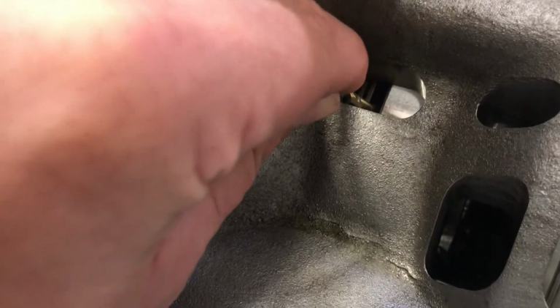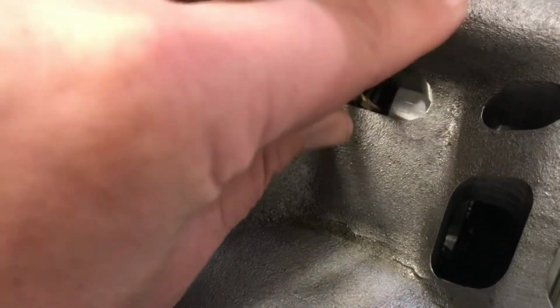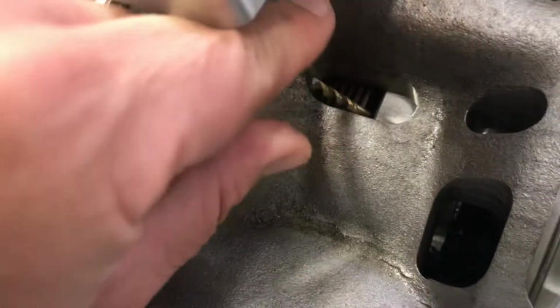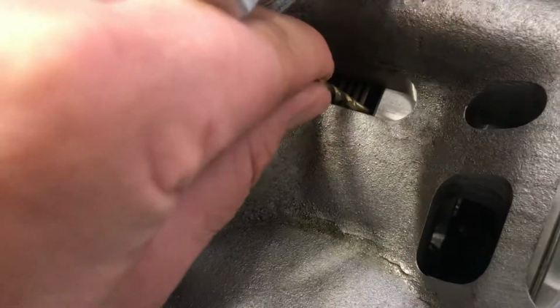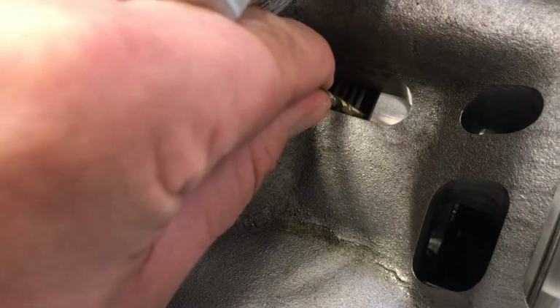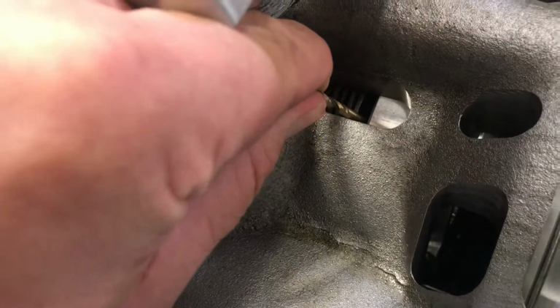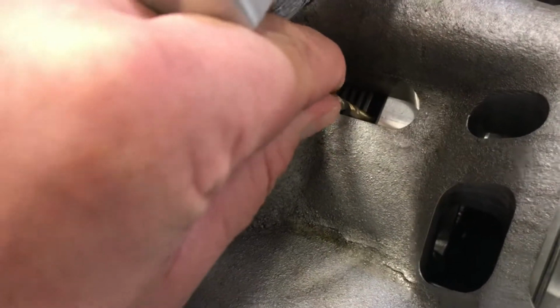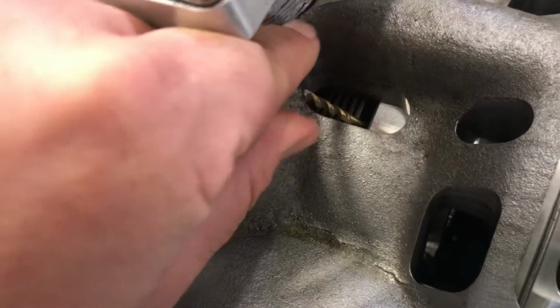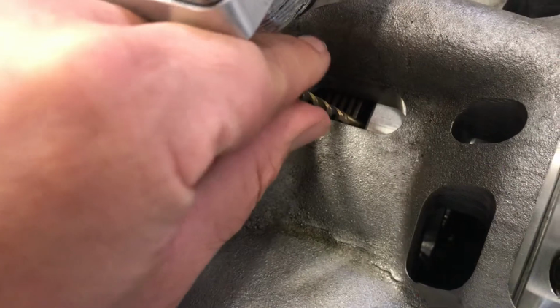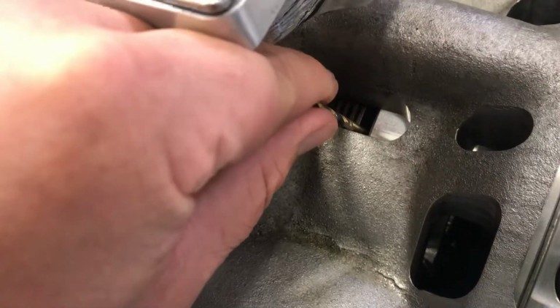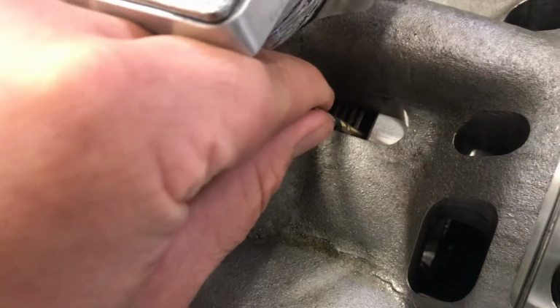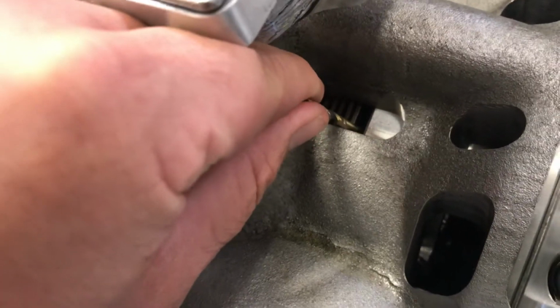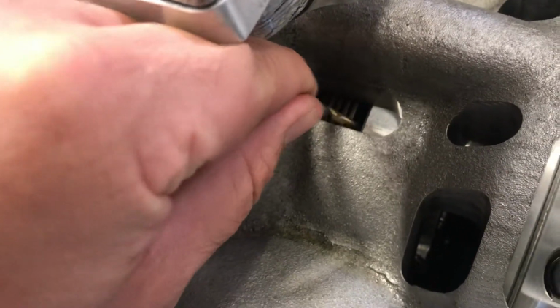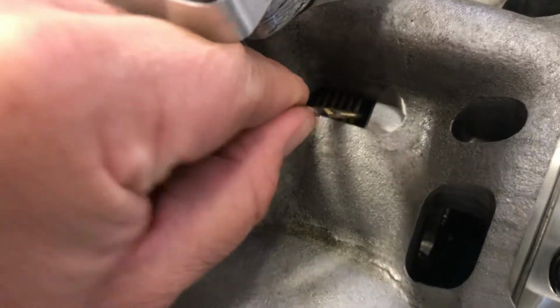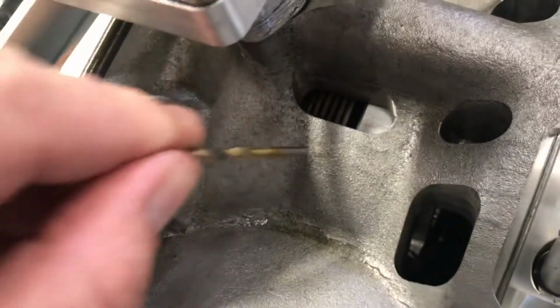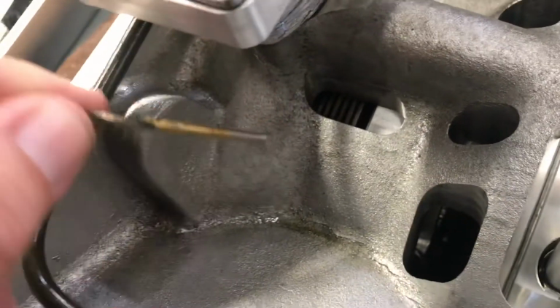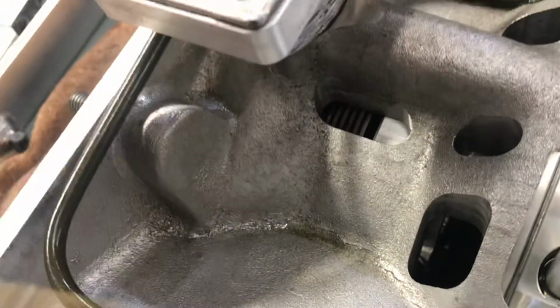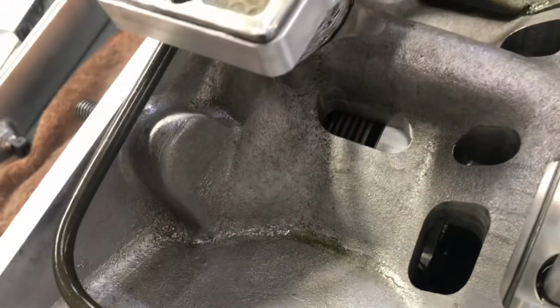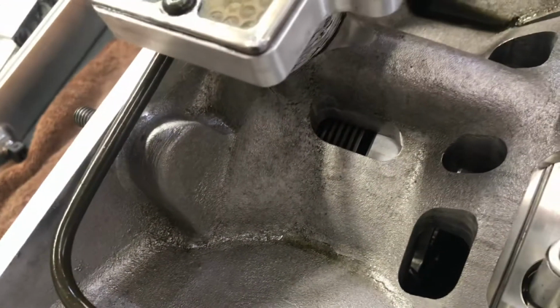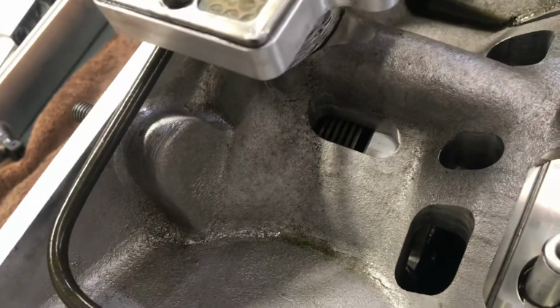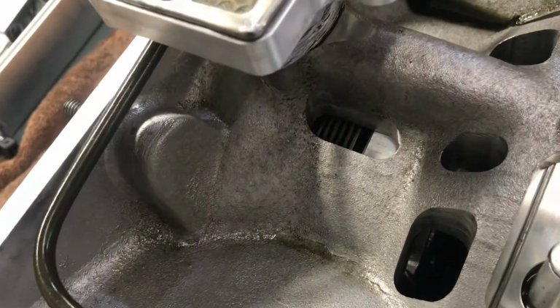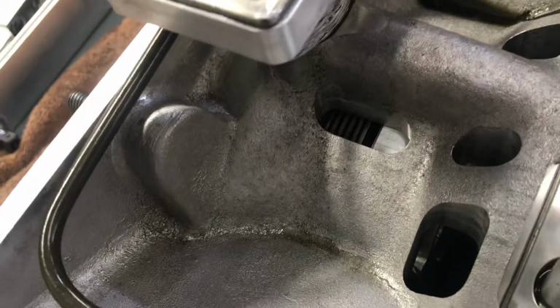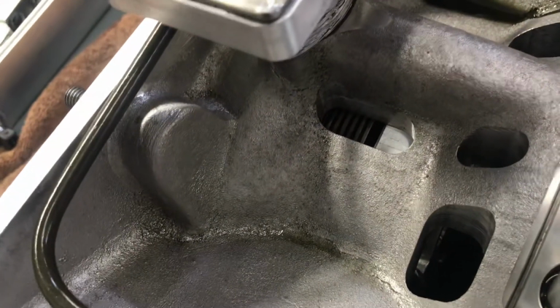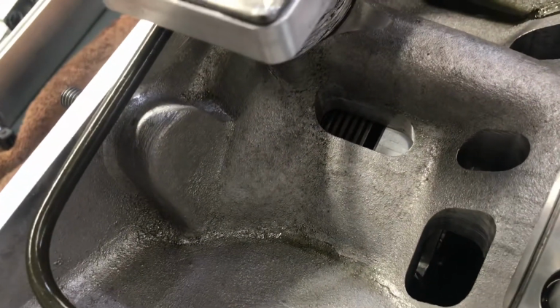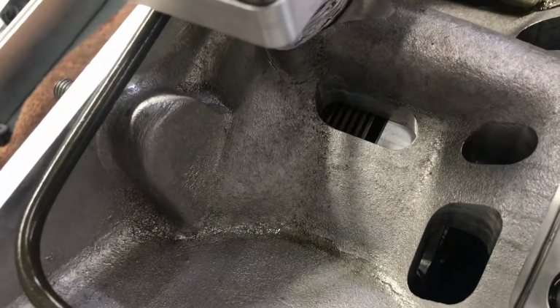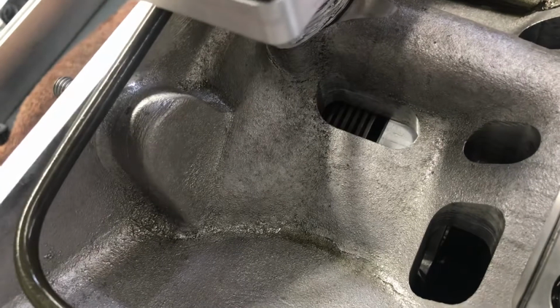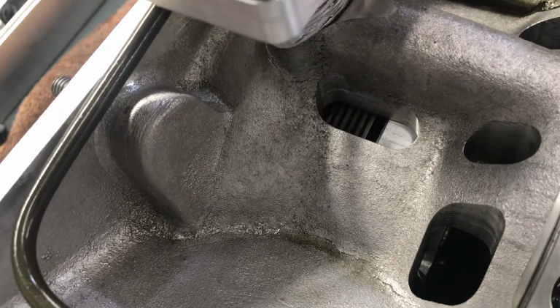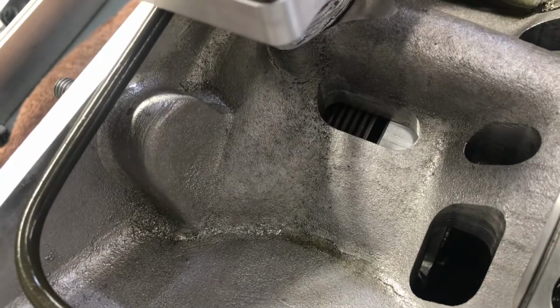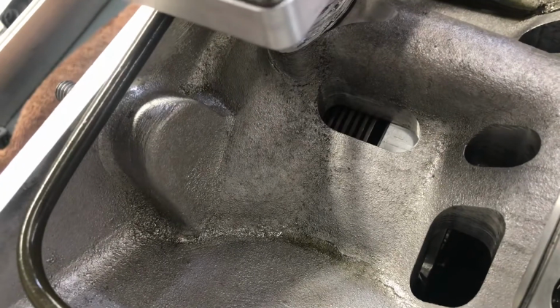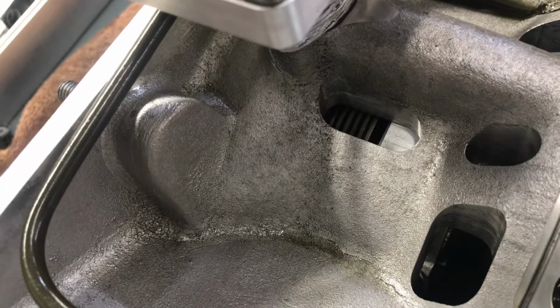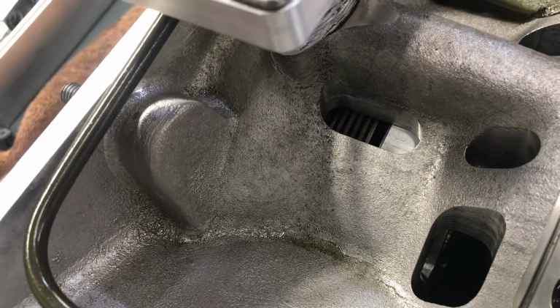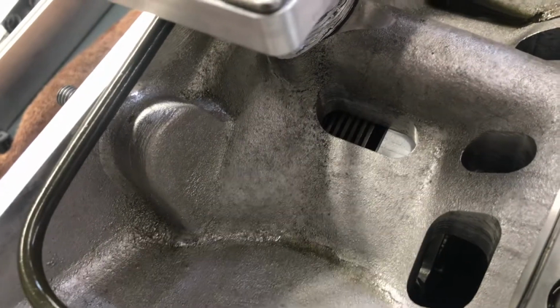Make sure the drill bit doesn't drop all the way to the bottom. If it does, obviously the clutches are worn out and they need to be replaced. As long as it doesn't drop all the way through, you're good to go for another run.